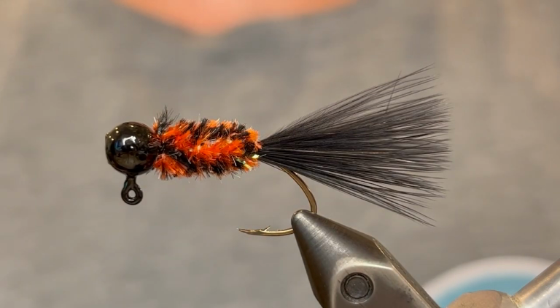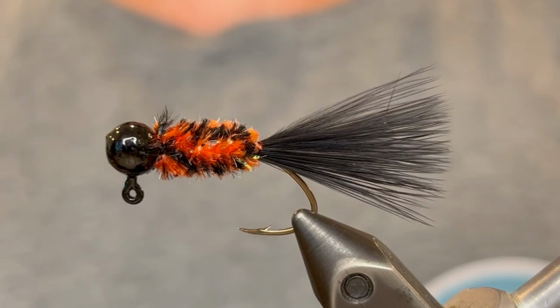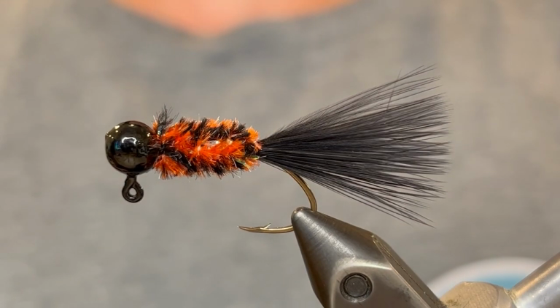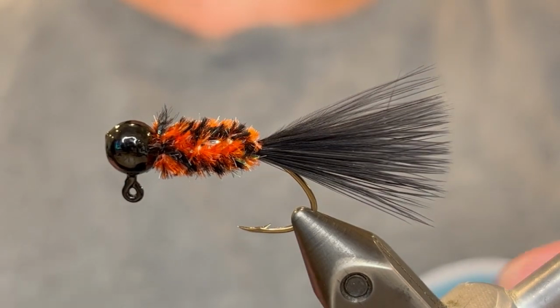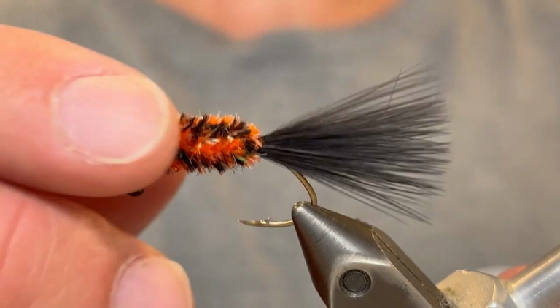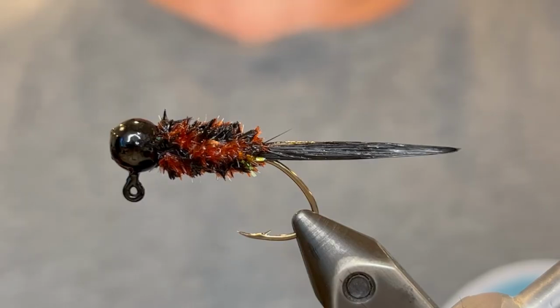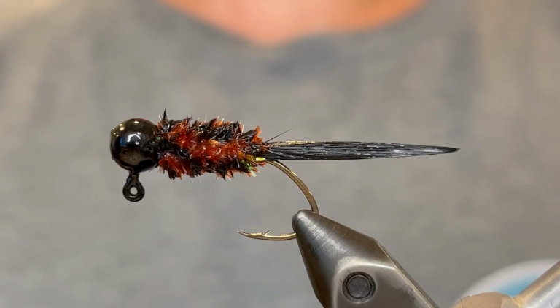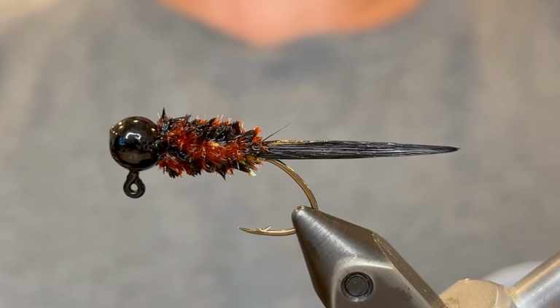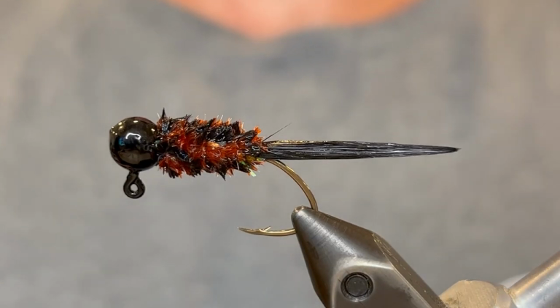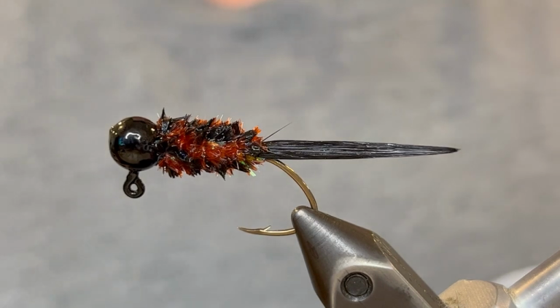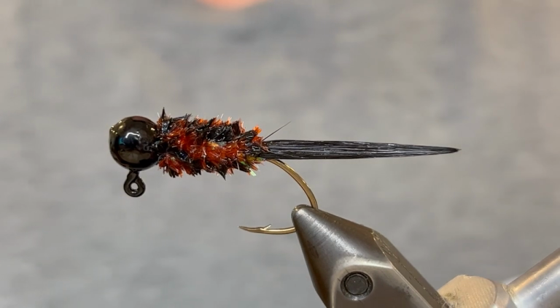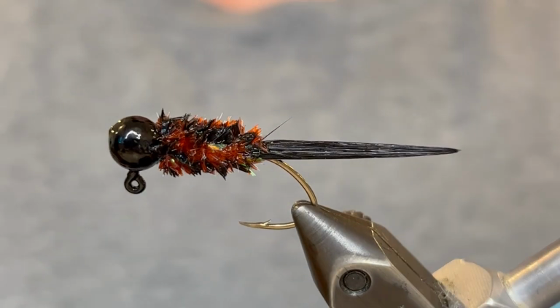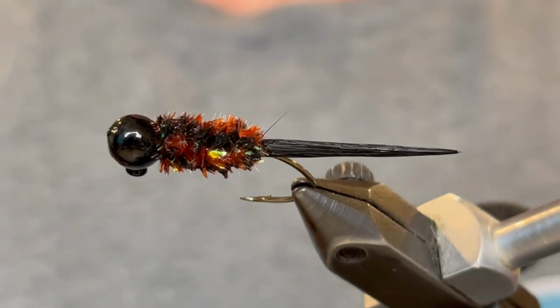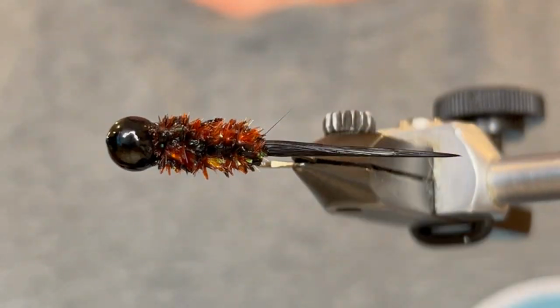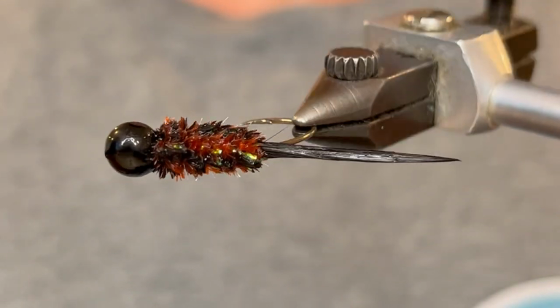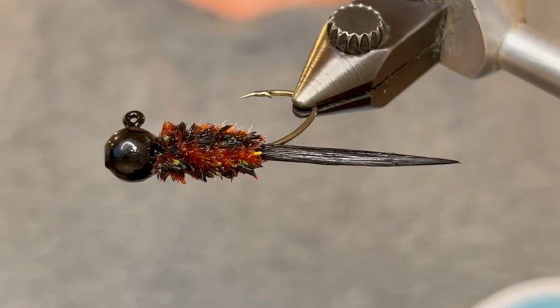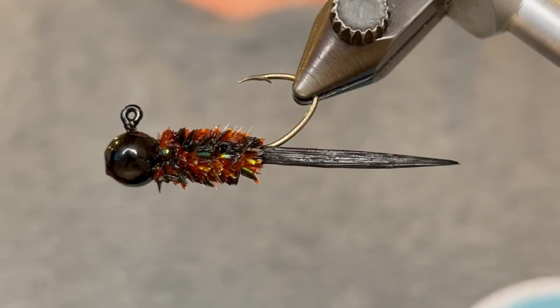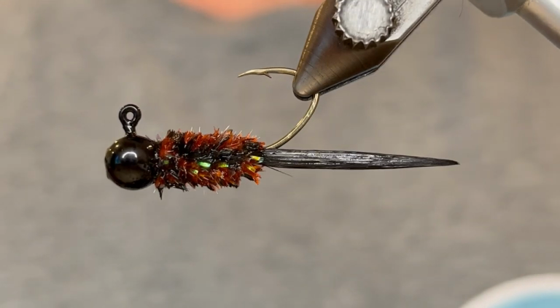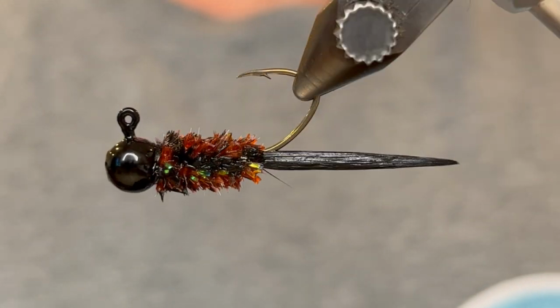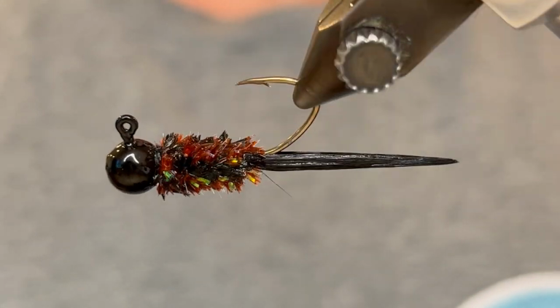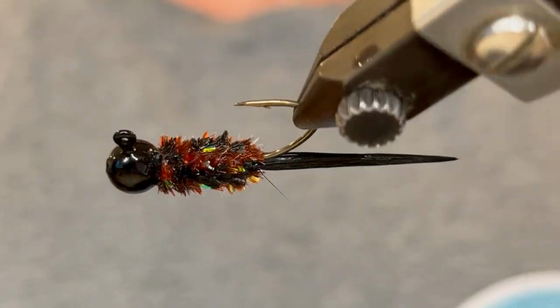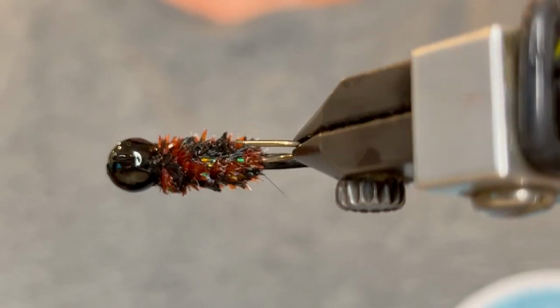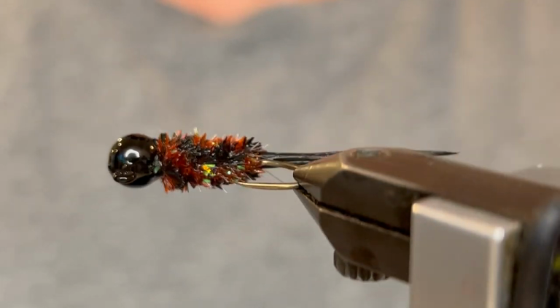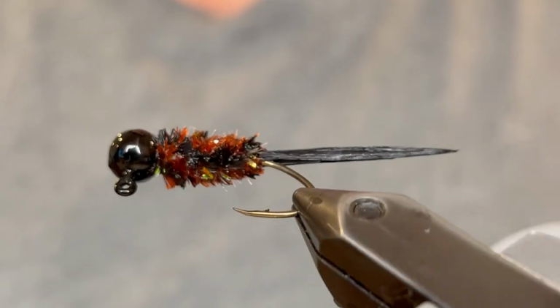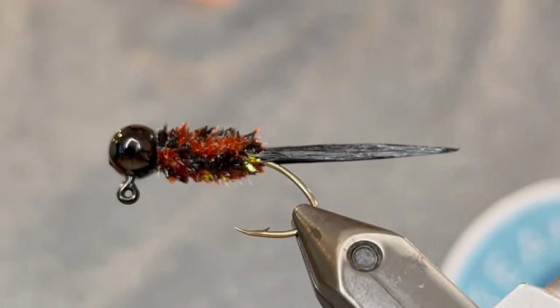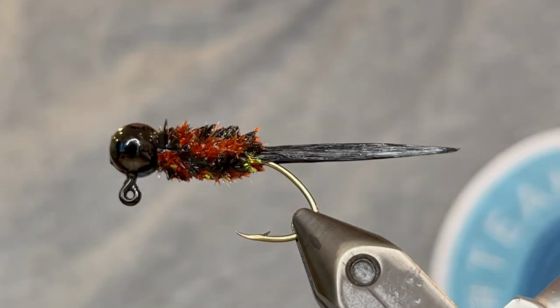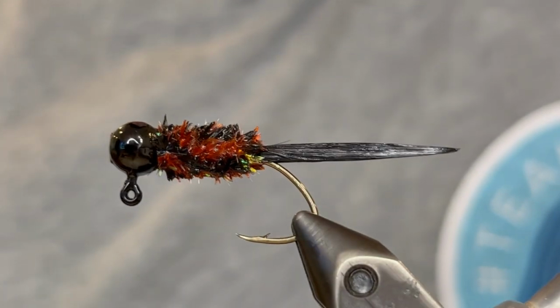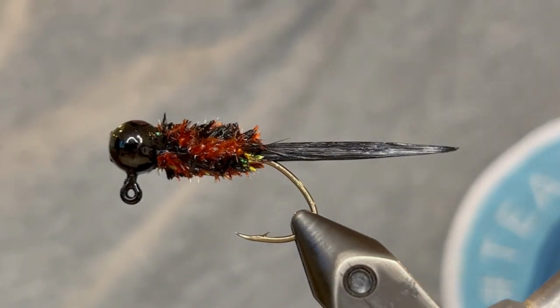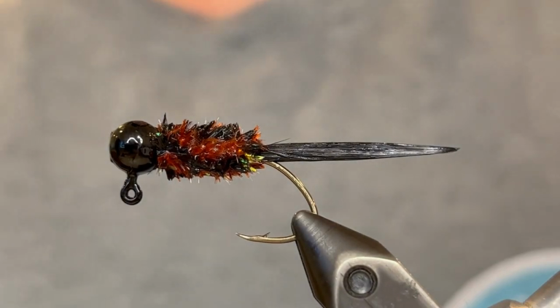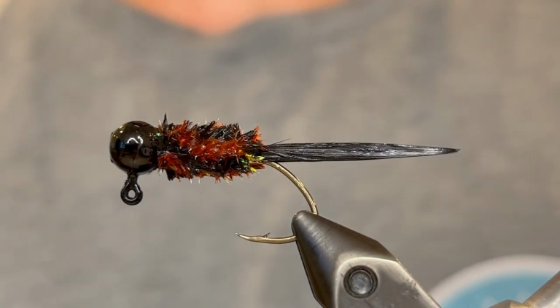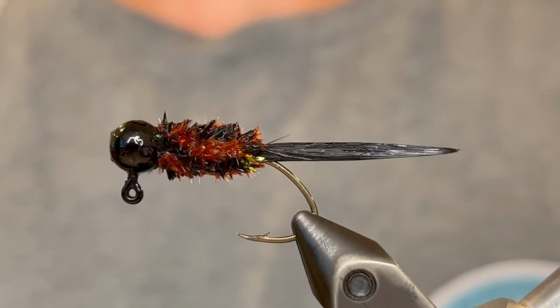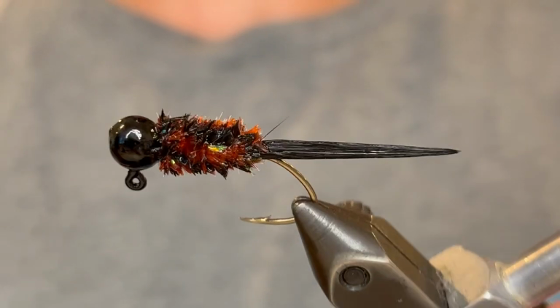Now let me get it wet to show you what it looks like. When it's wet you can see that the orange turns a darker color, sort of a brown. And again that's a really natural color that mimics a lot of insects and it could mimic darker bait fish as well.